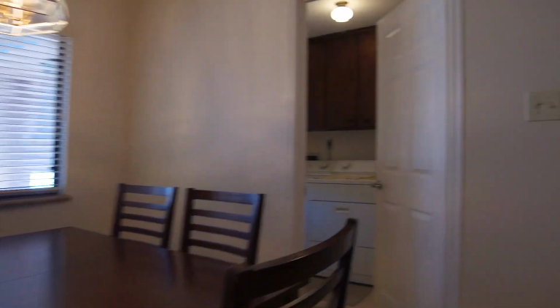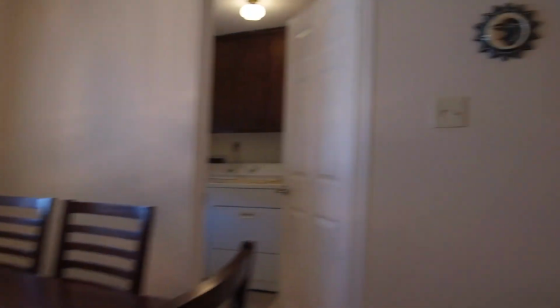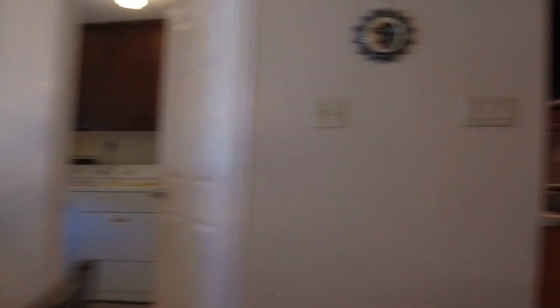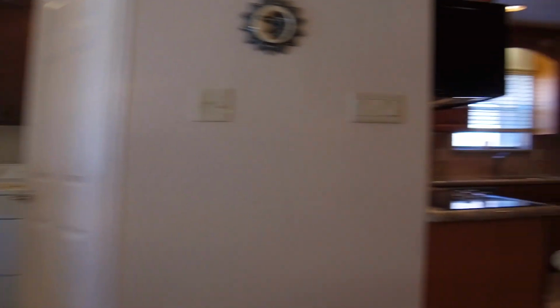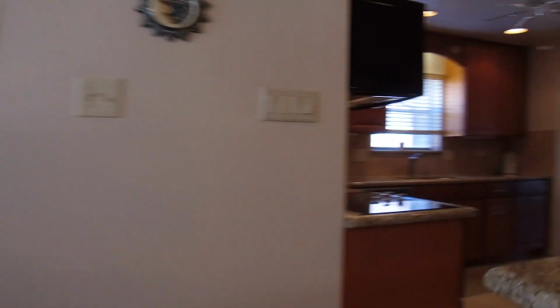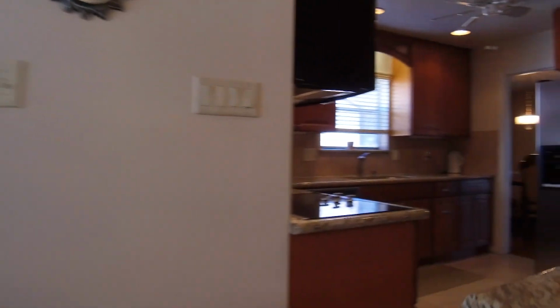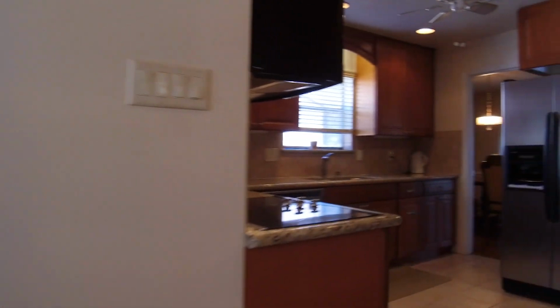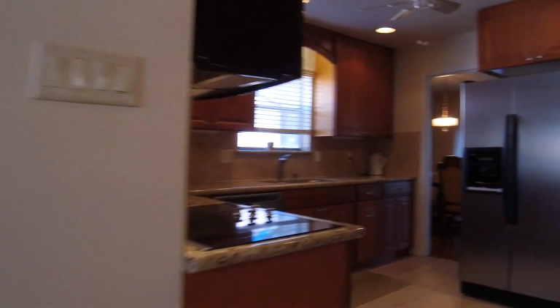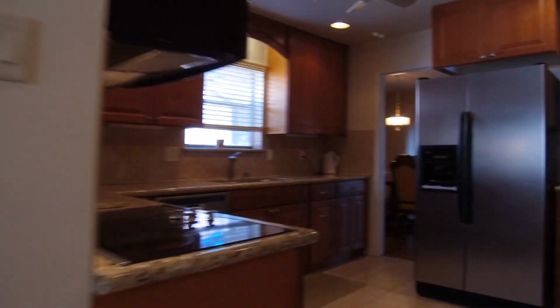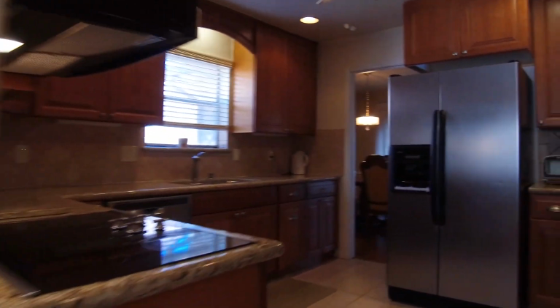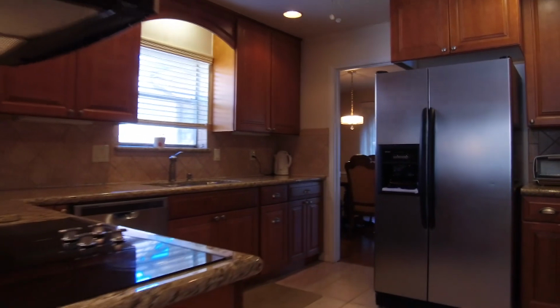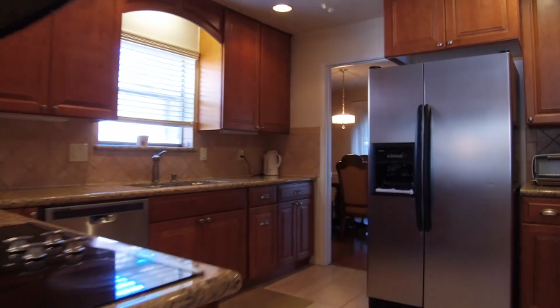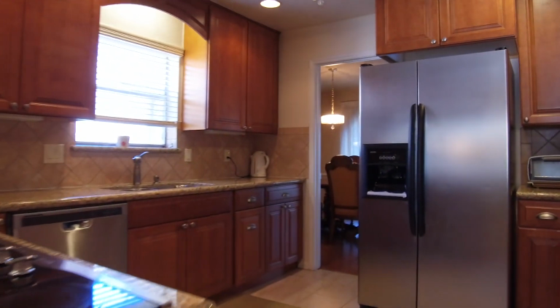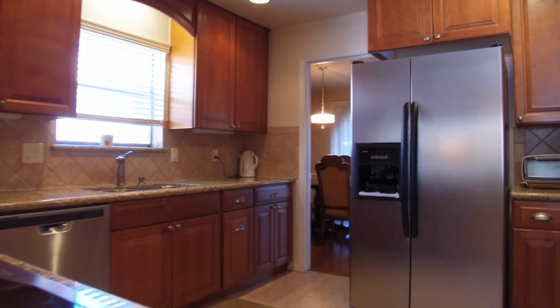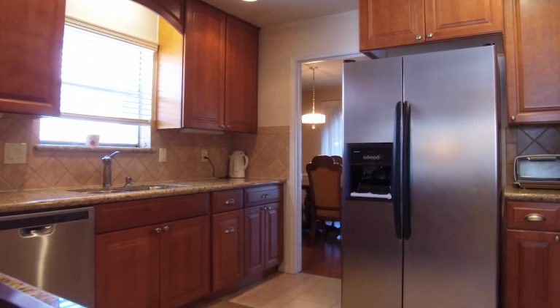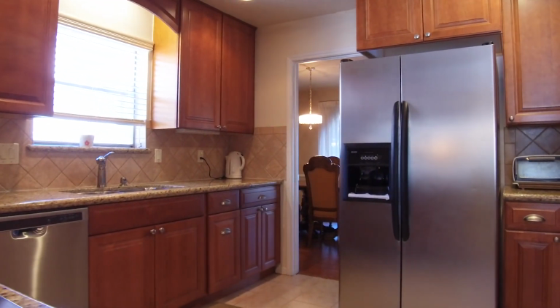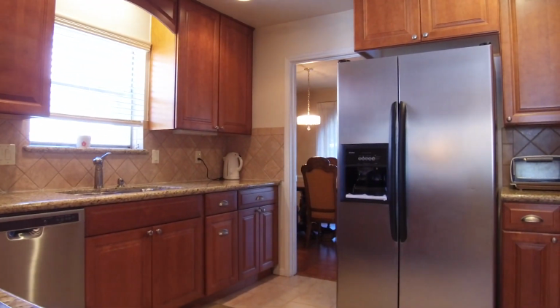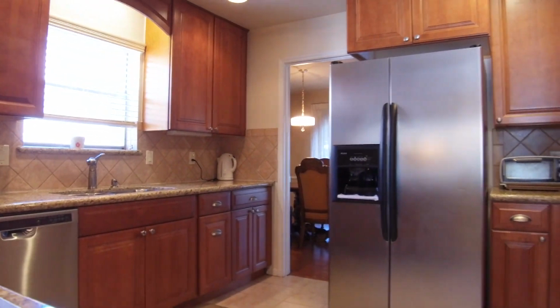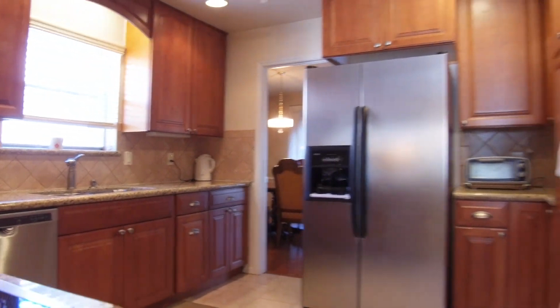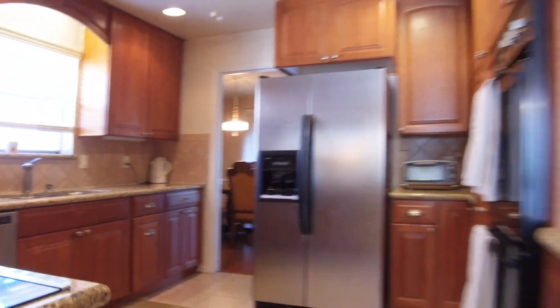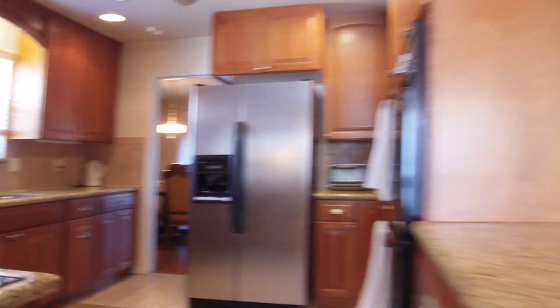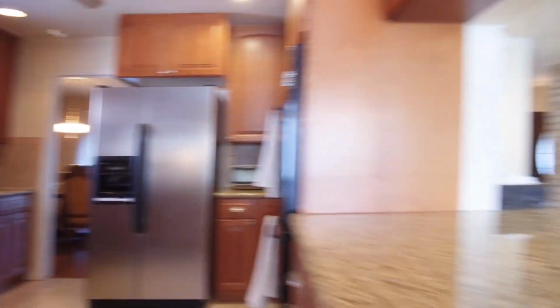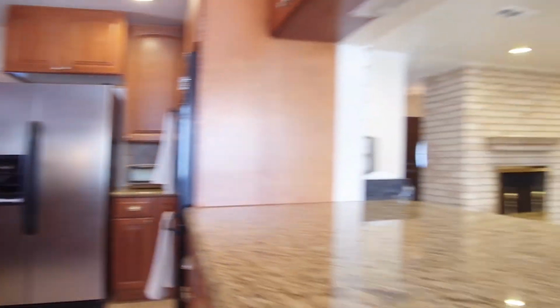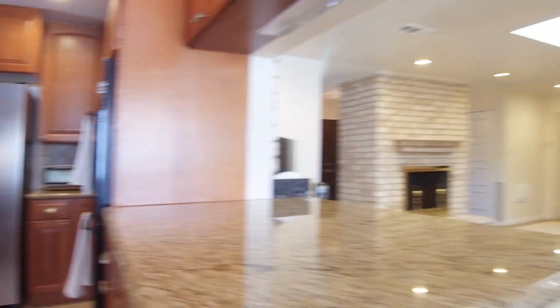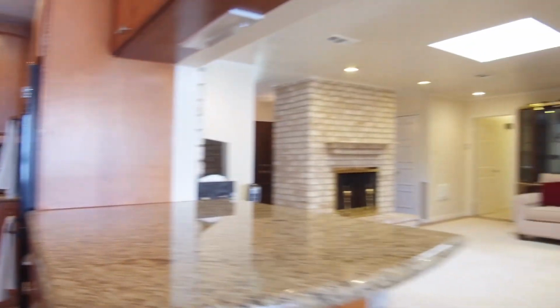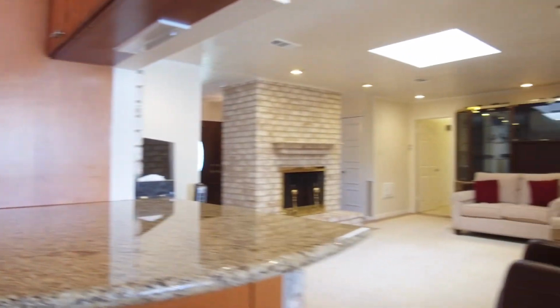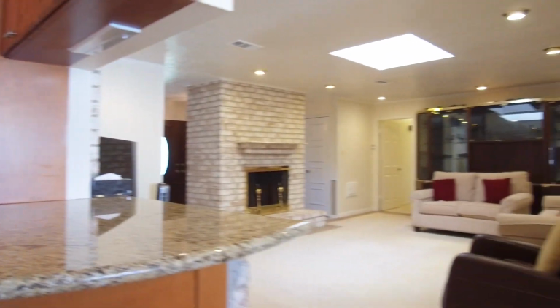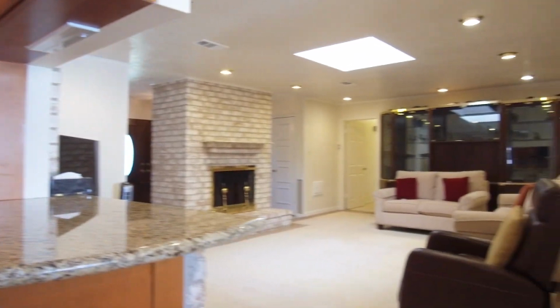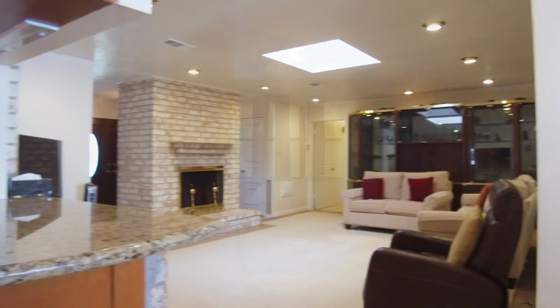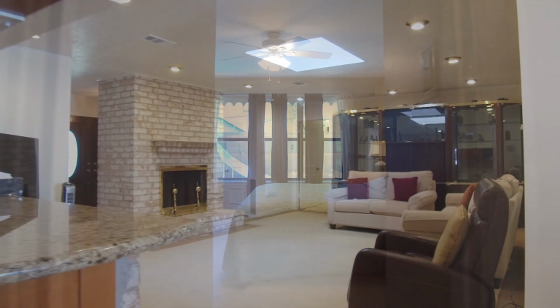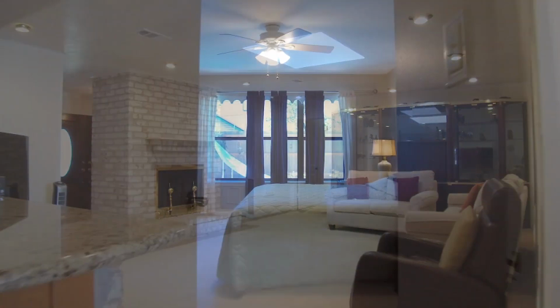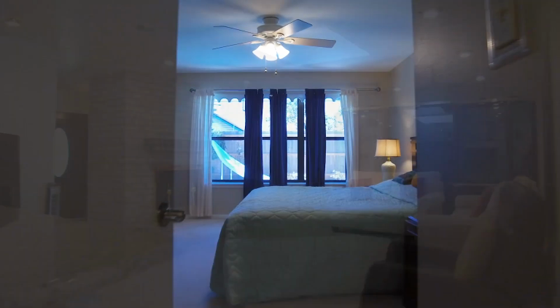The kitchen offers recent cabinetry, slide-out pantry drawers, black and stainless appliances, and gorgeous granite countertops.